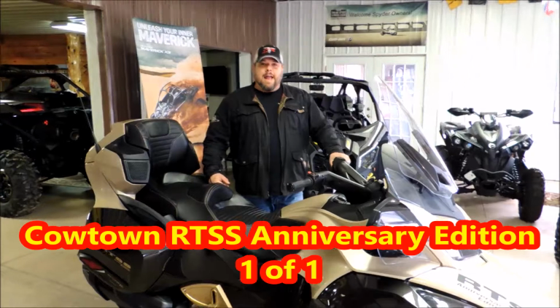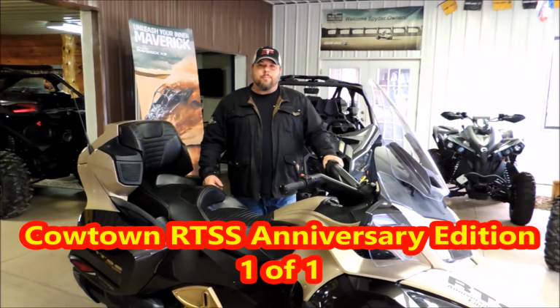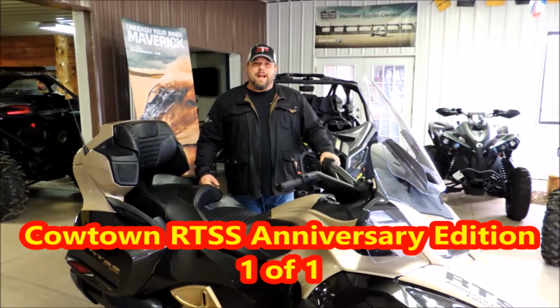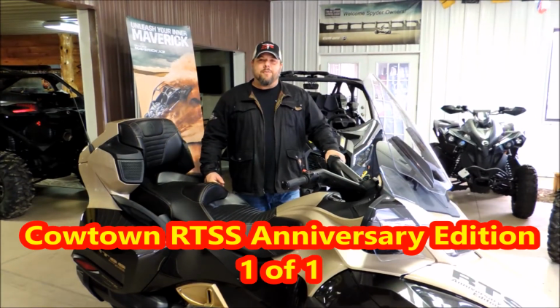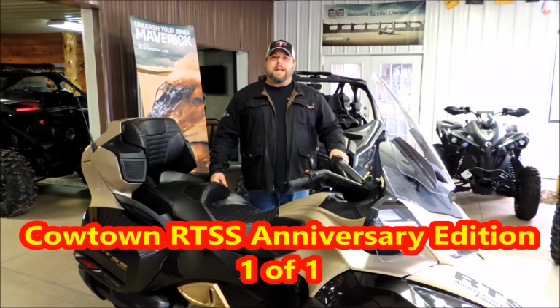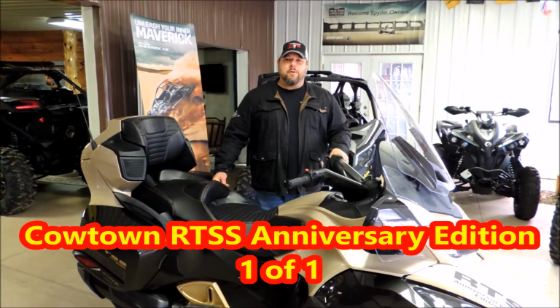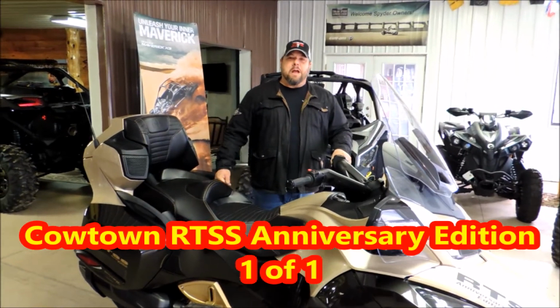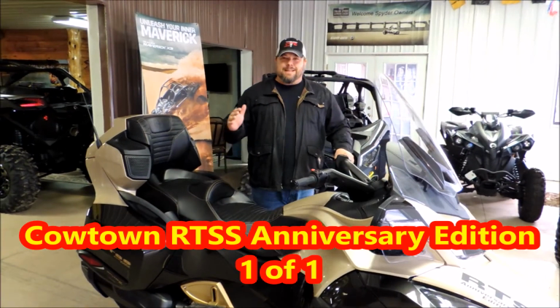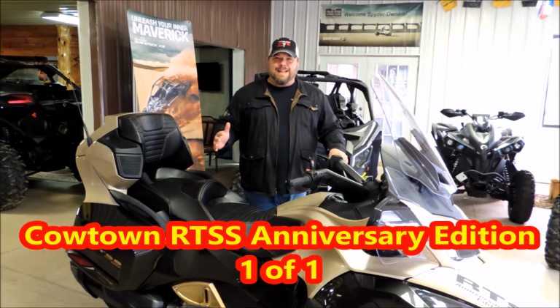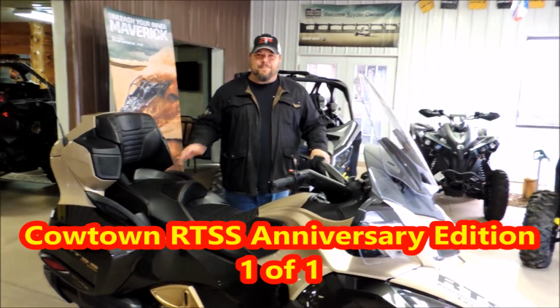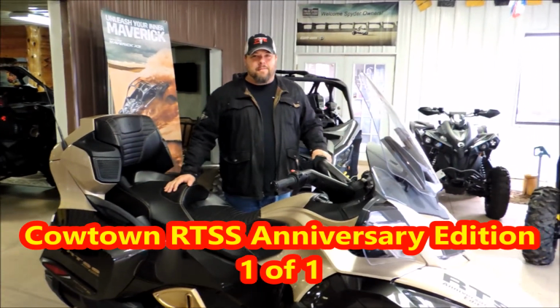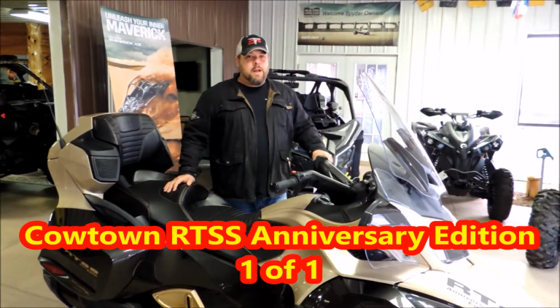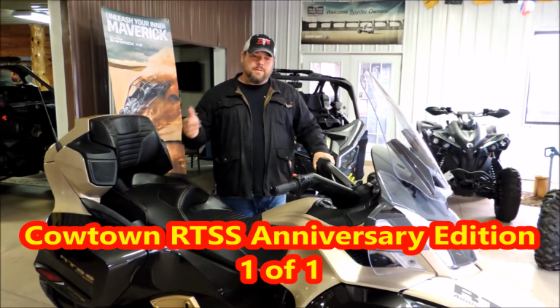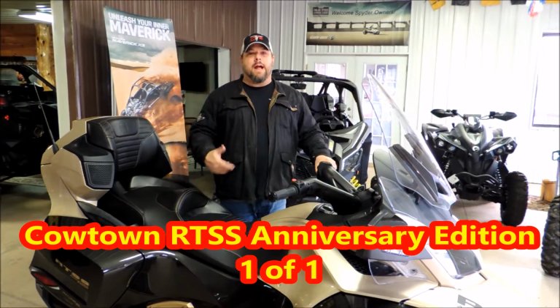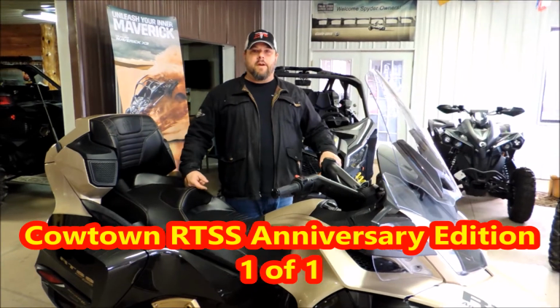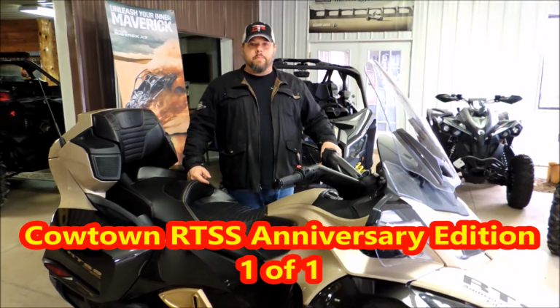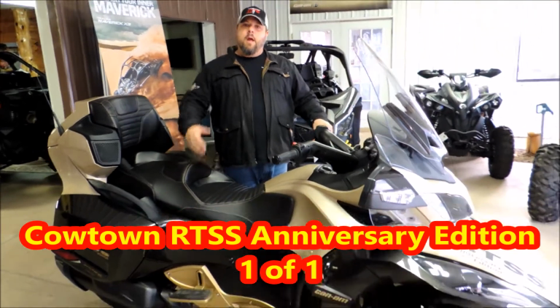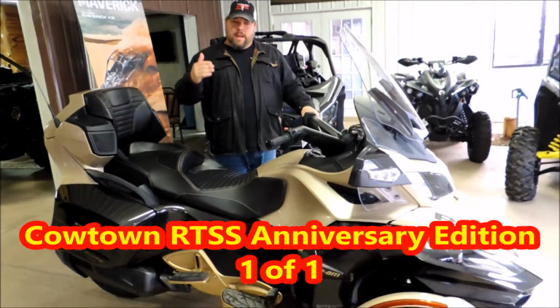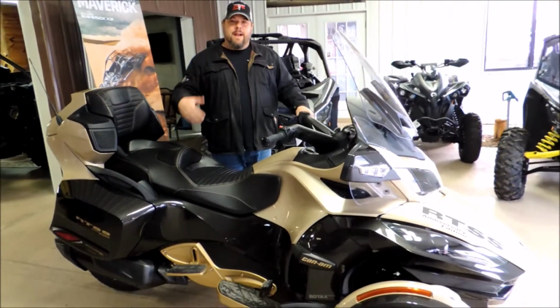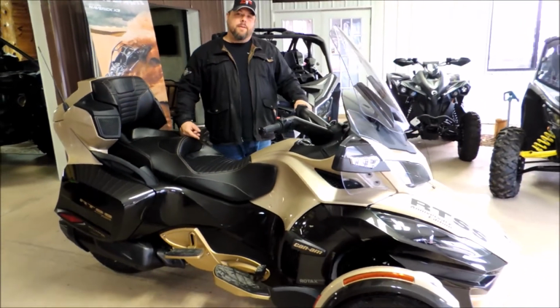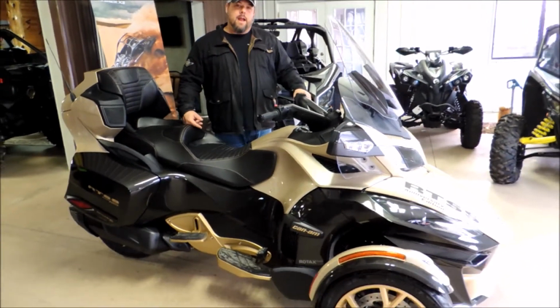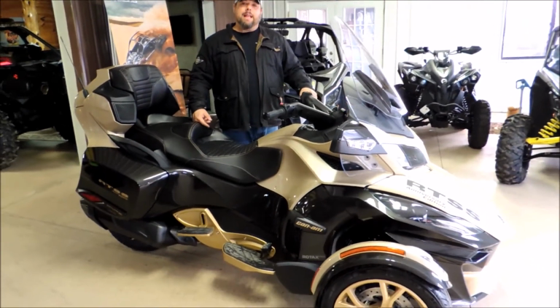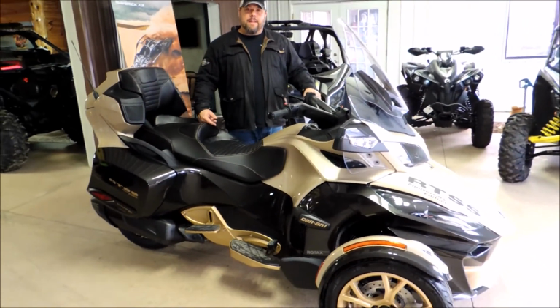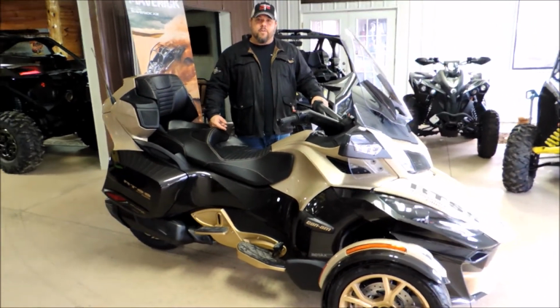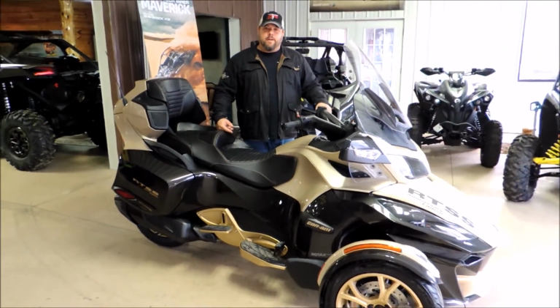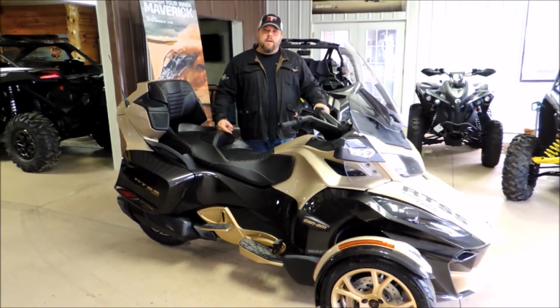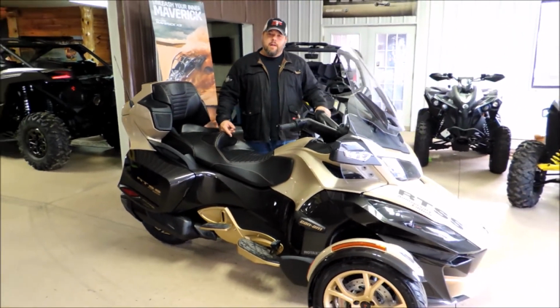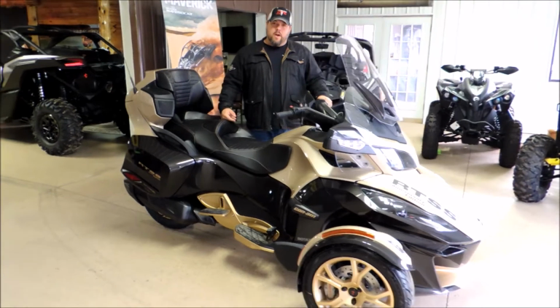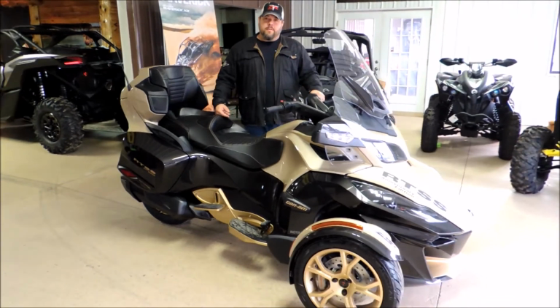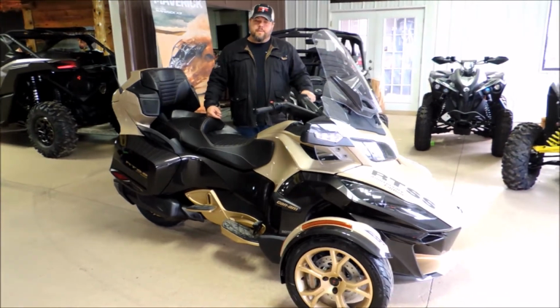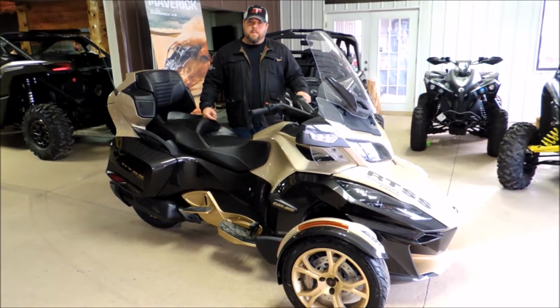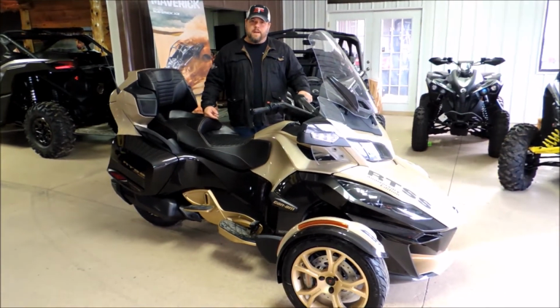Hey guys, Brian with Cowtown USA here in Cuba, Missouri, and I'm excited — look at the smile on my face — because look what I have in front of me. Cowtown USA 10th anniversary edition. This is our anniversary edition, the K&M Spider.